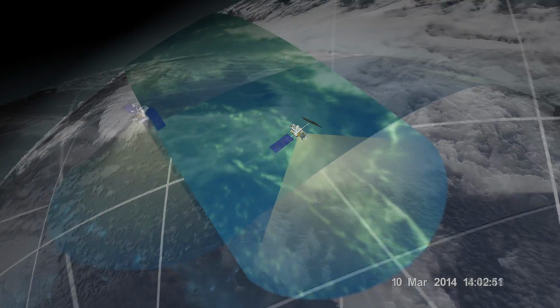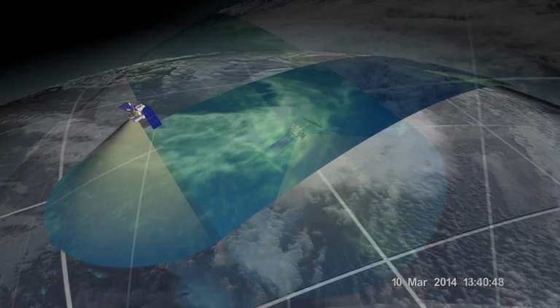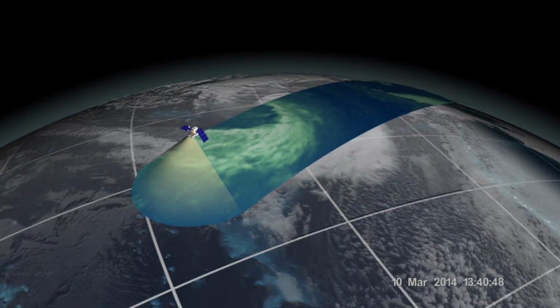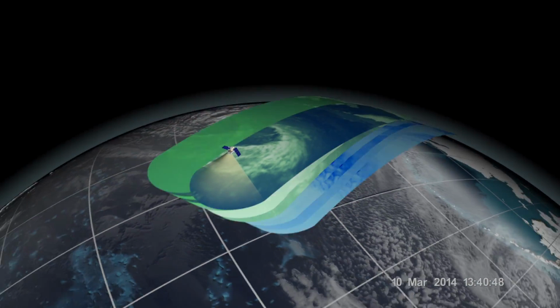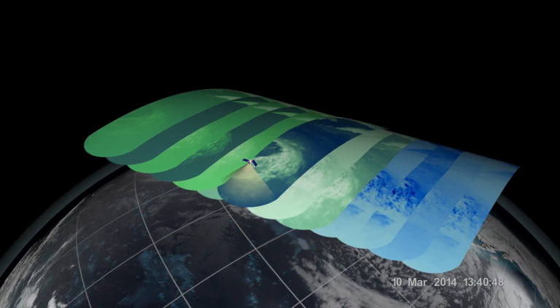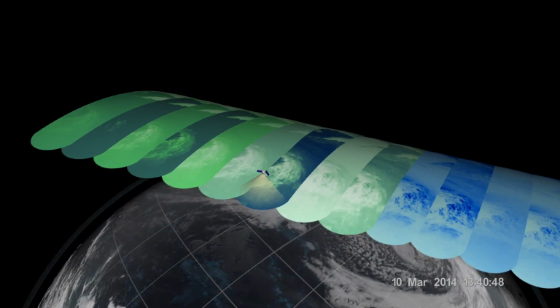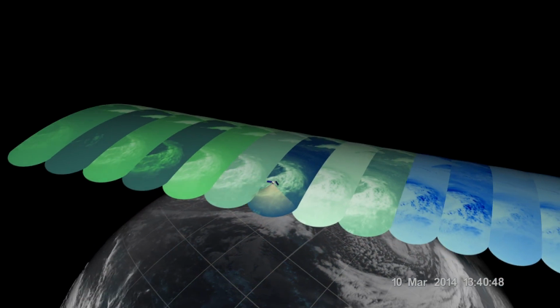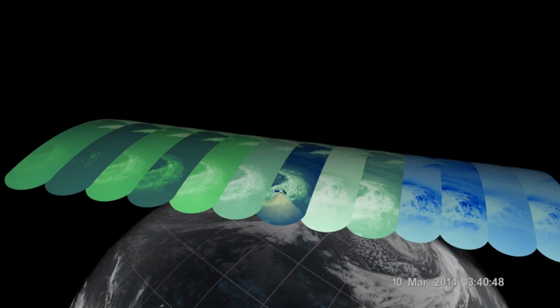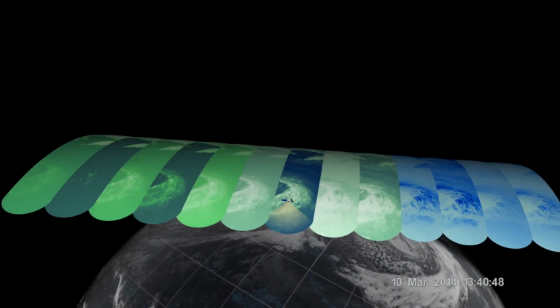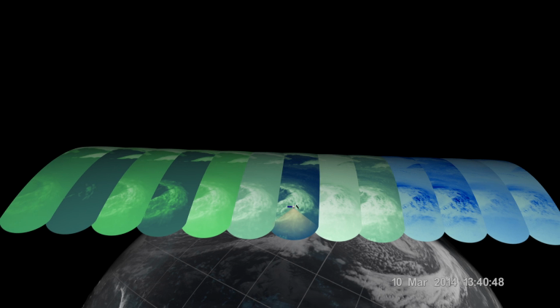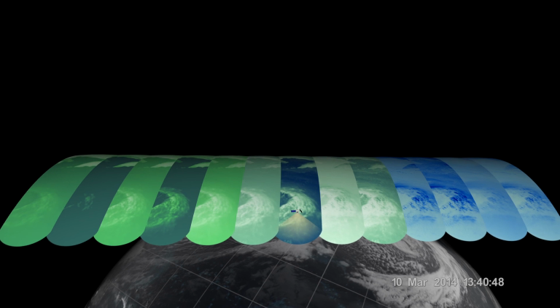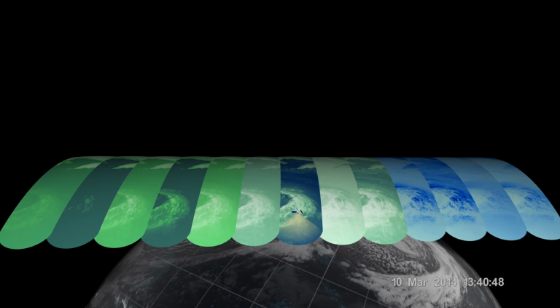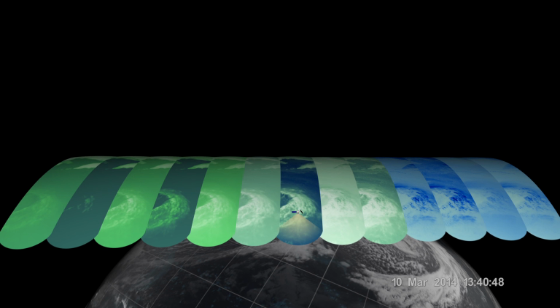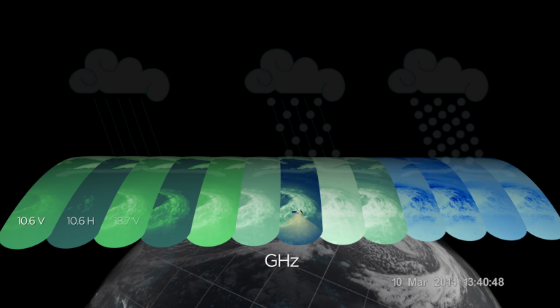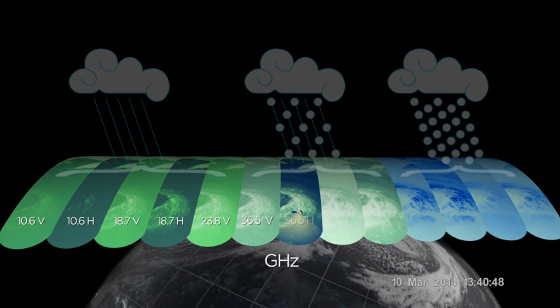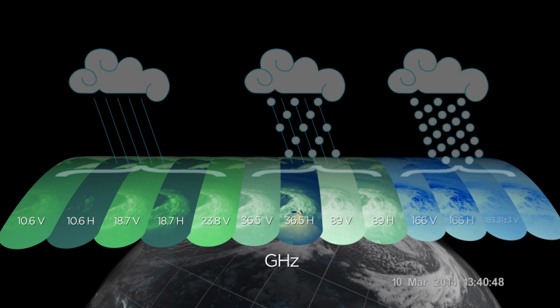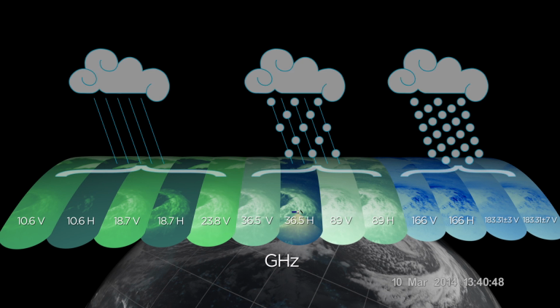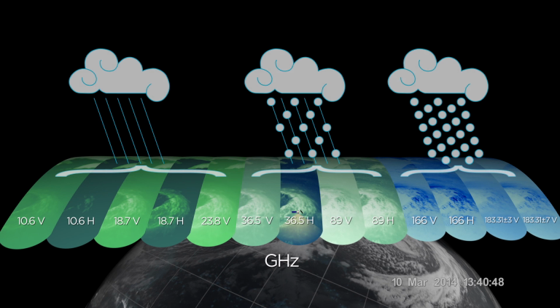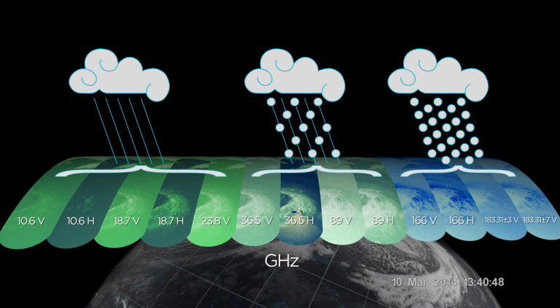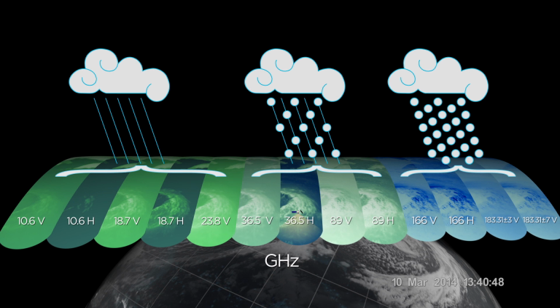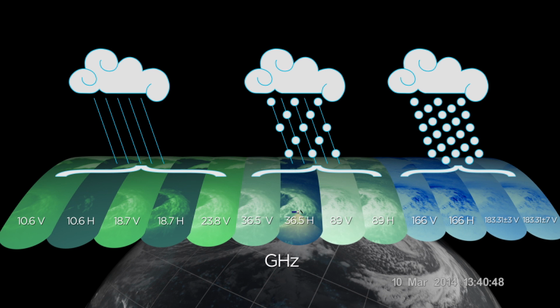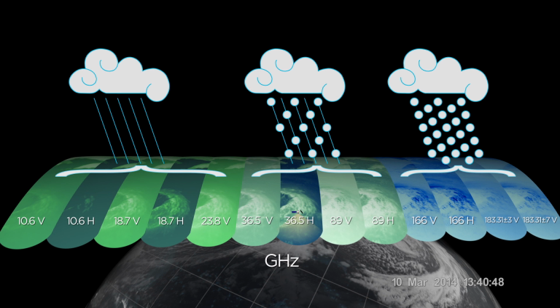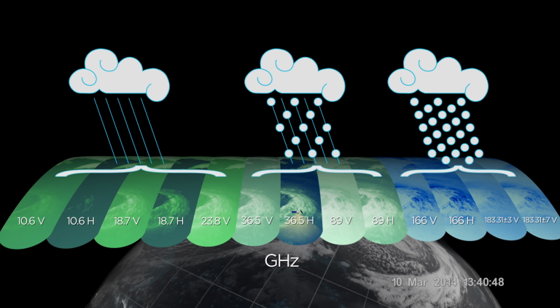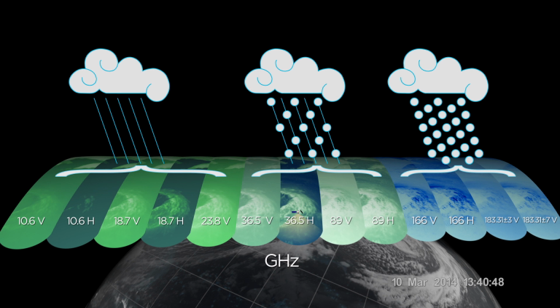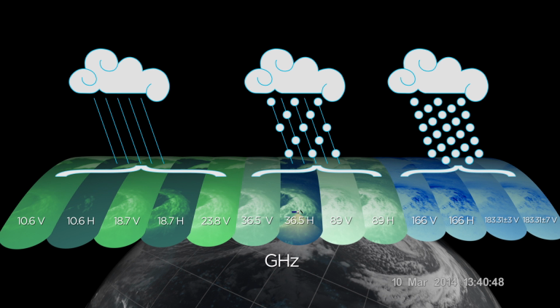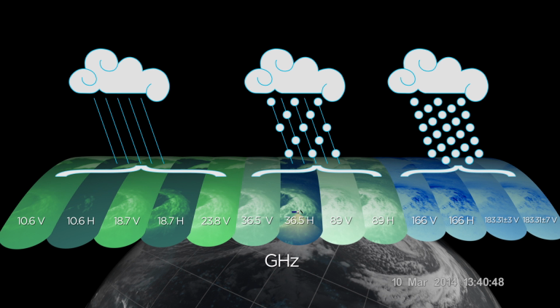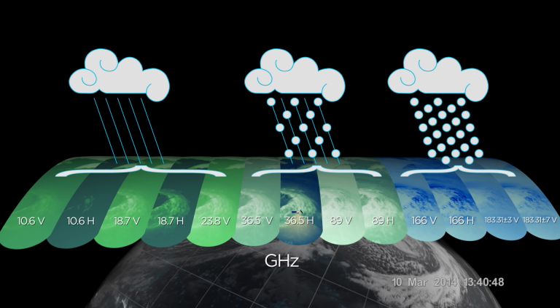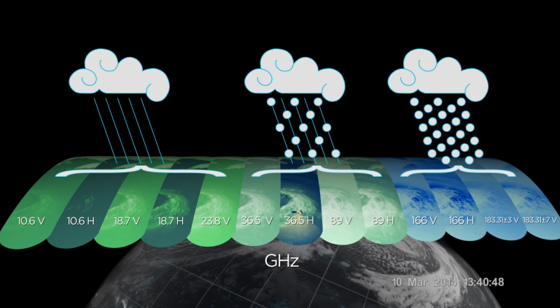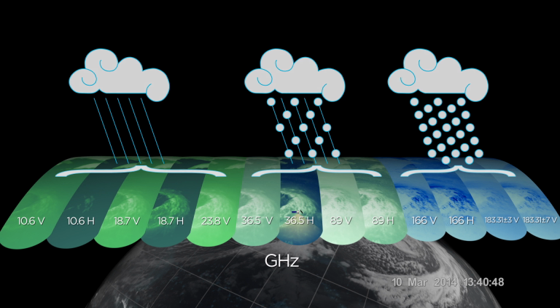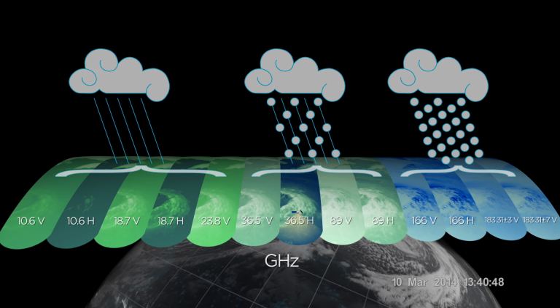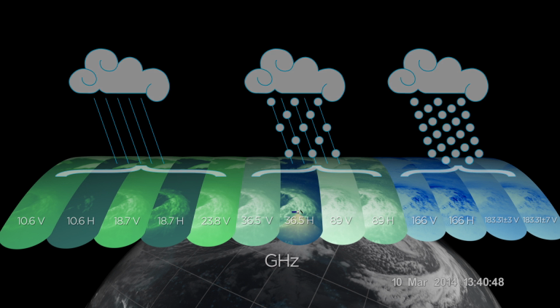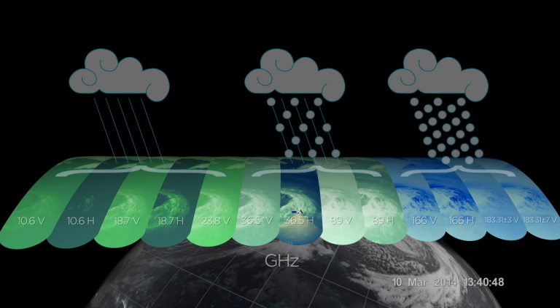The instrument has 13 channels, four more than onboard TRMM, and this greater sensitivity allows GPM to measure a greater variety of precipitation type and intensity.